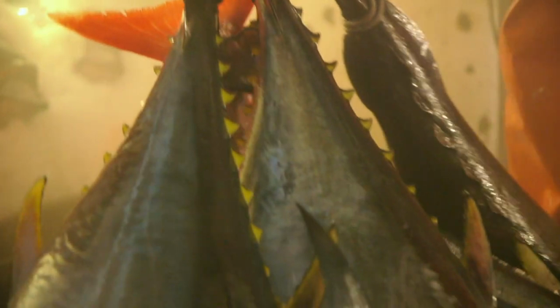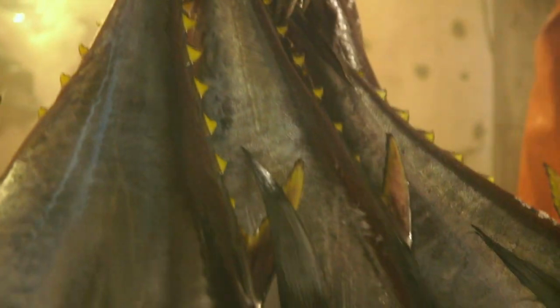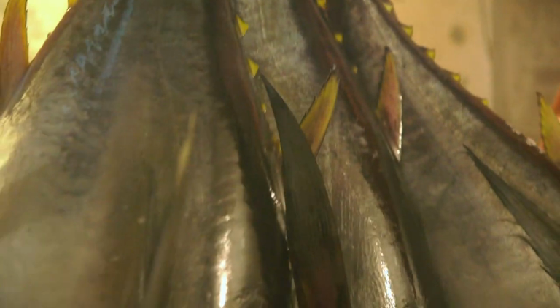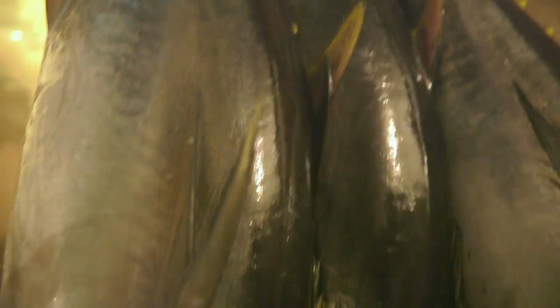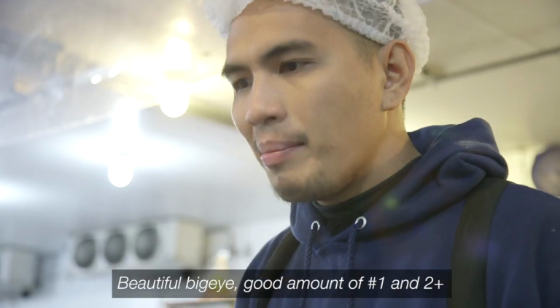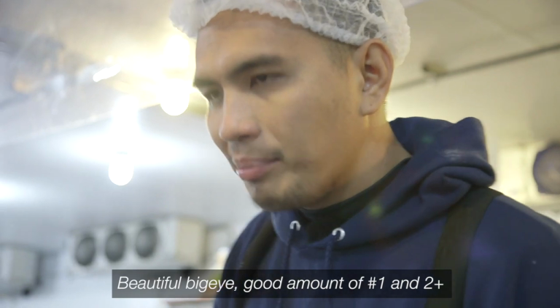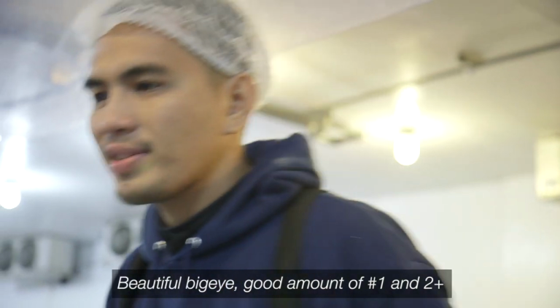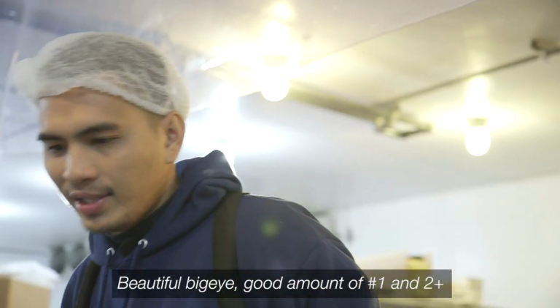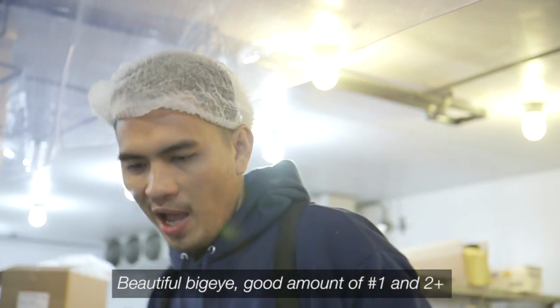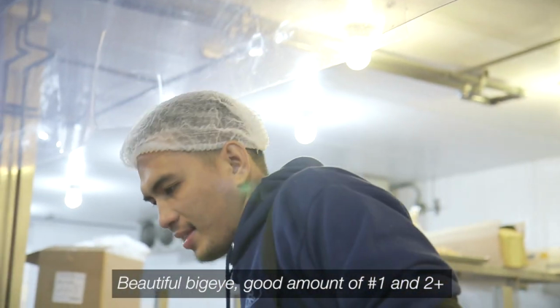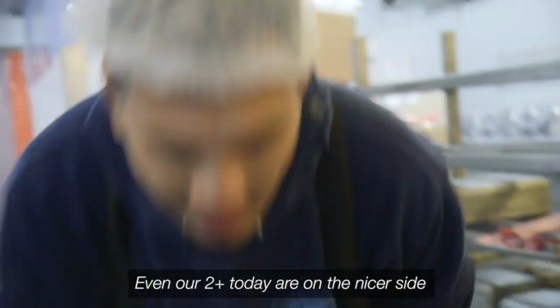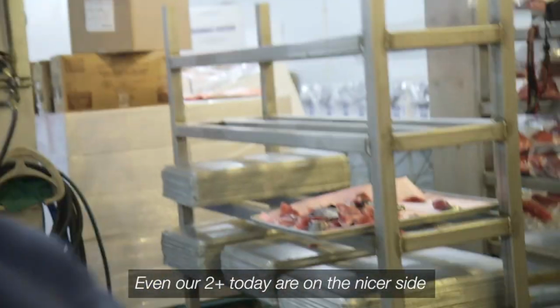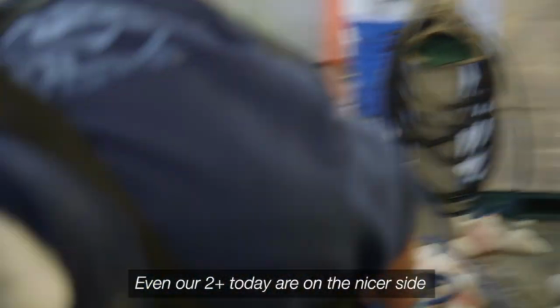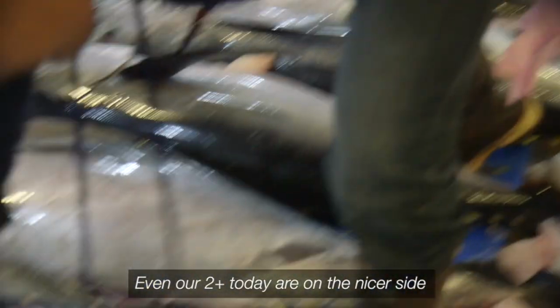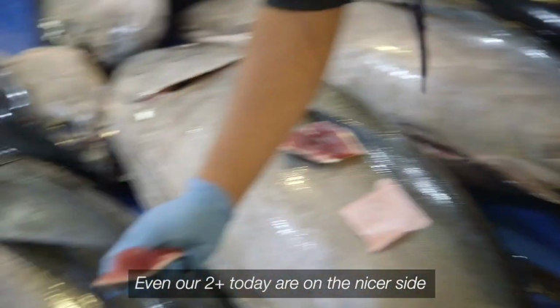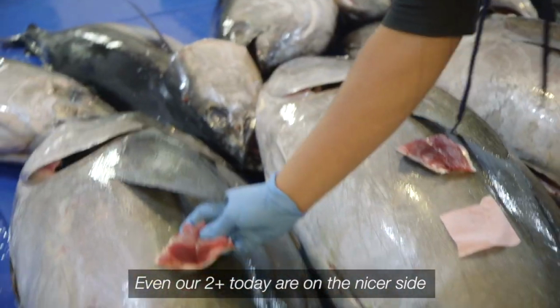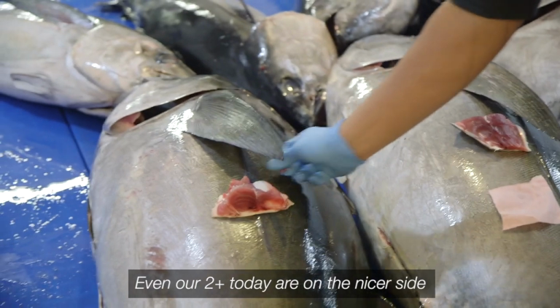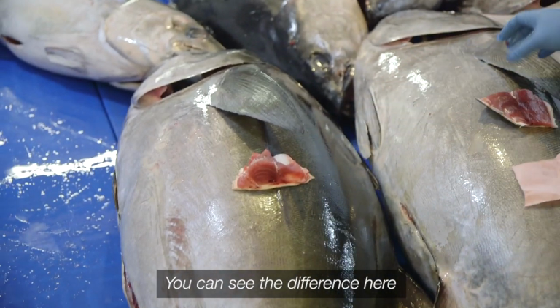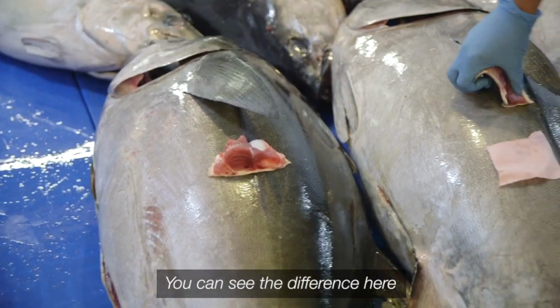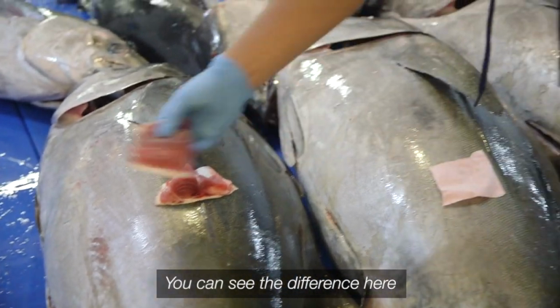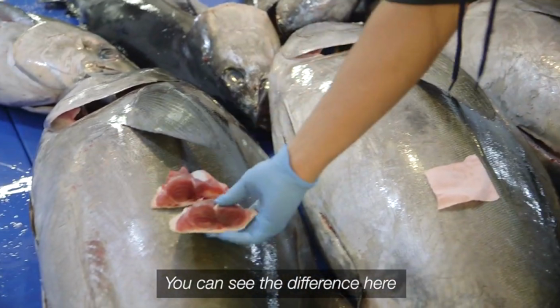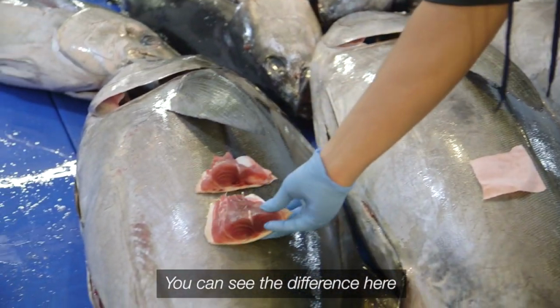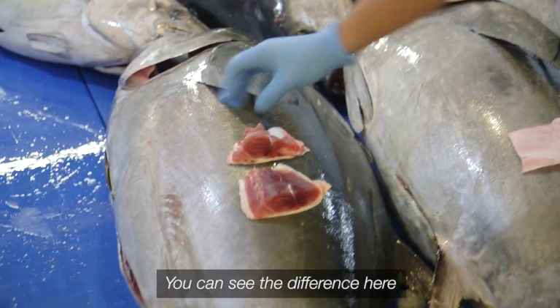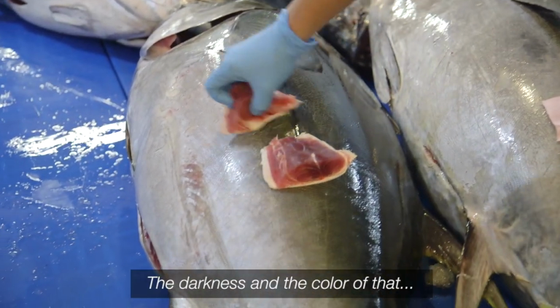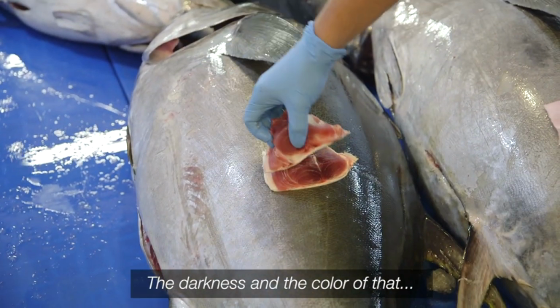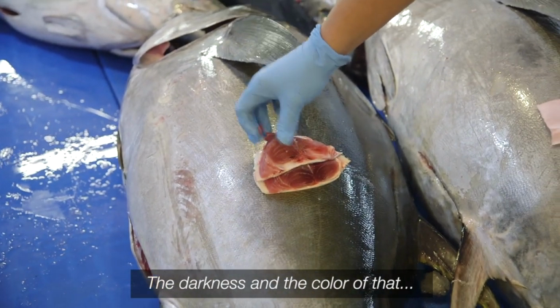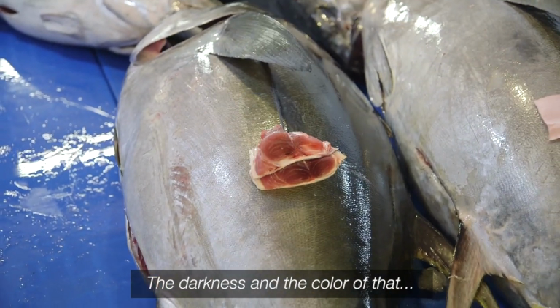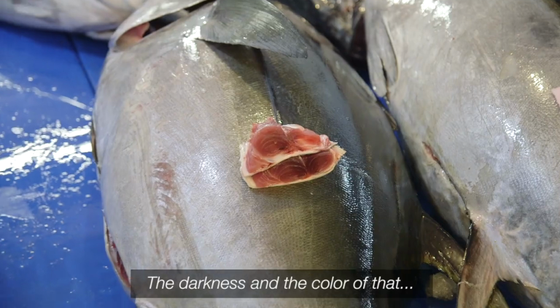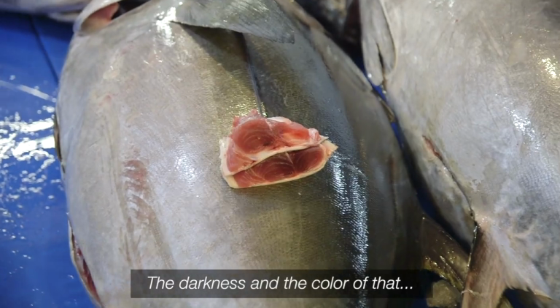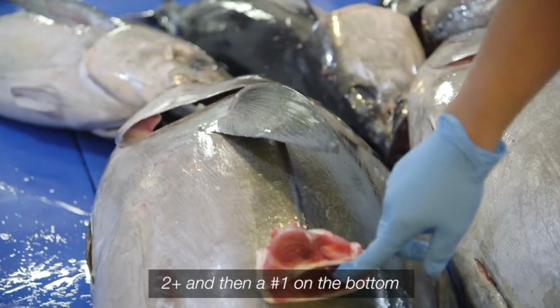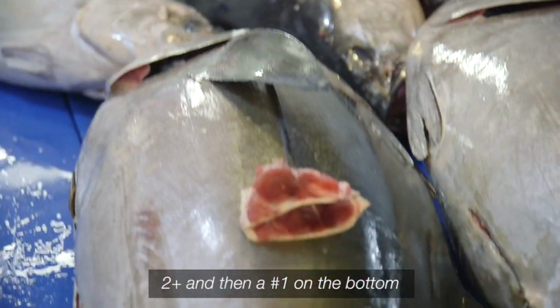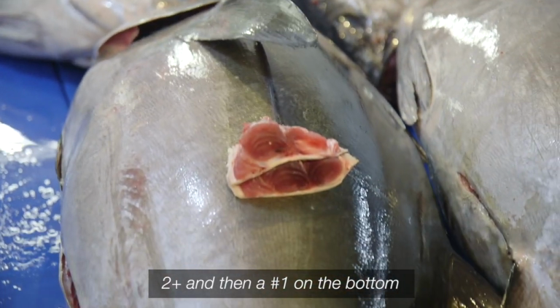Beautiful big eyes, good amount of number ones and two pluses. Even our two pluses today are on the nicer side. You can see the difference still — the darkness of the color of that two plus and then the number one.